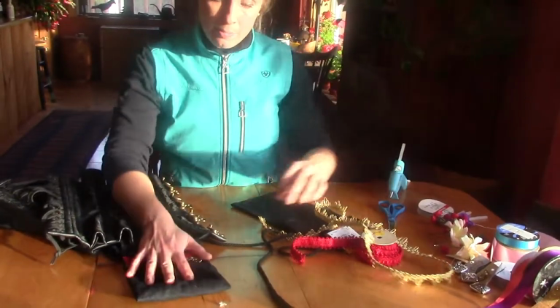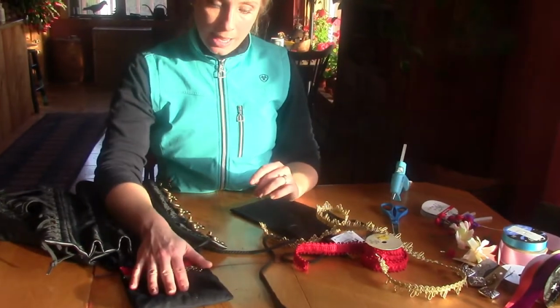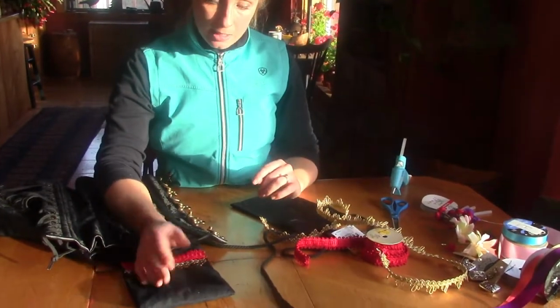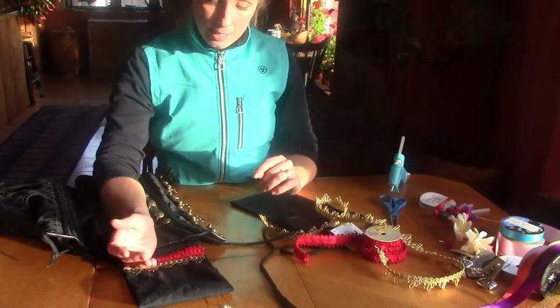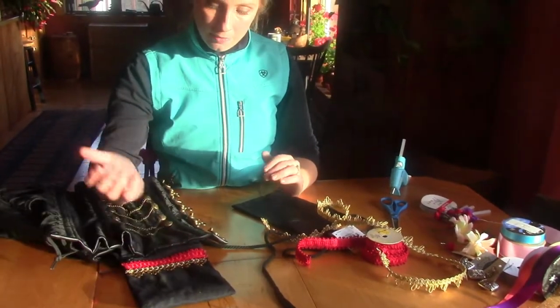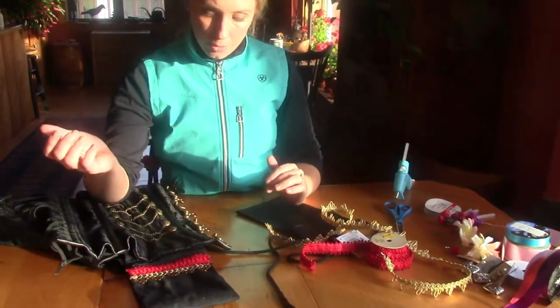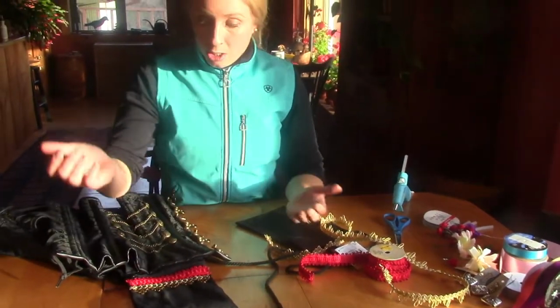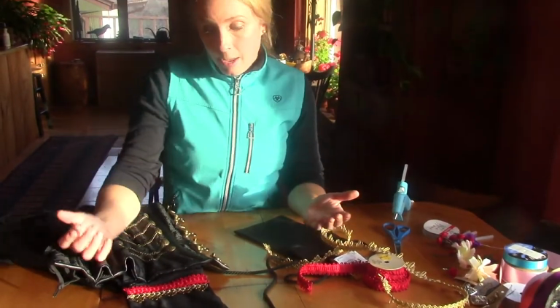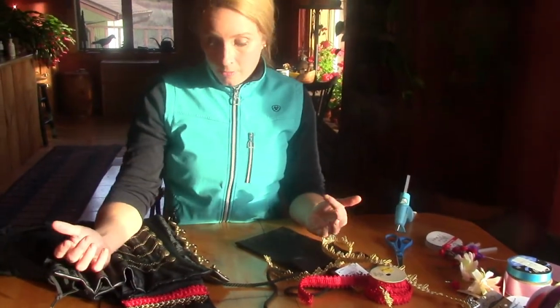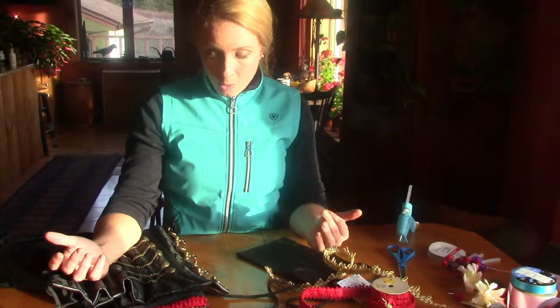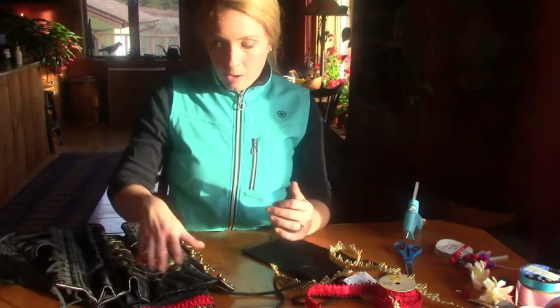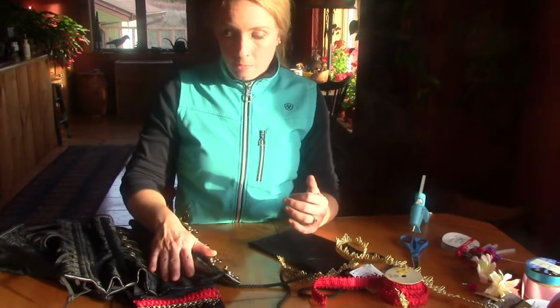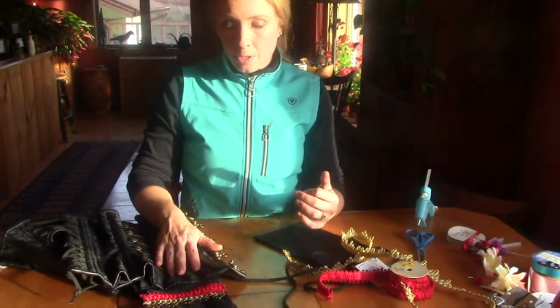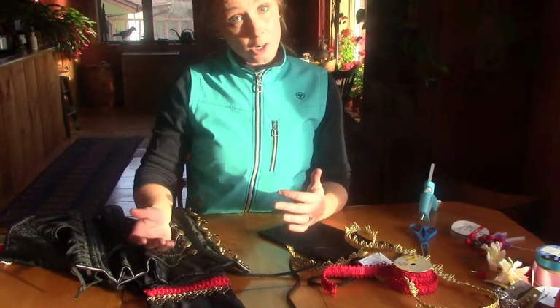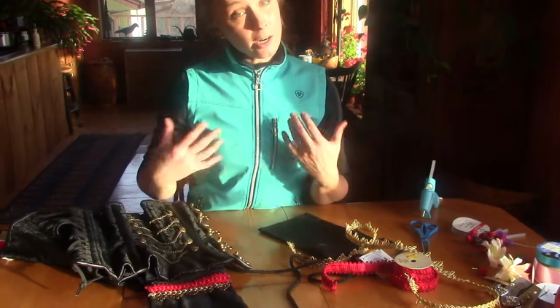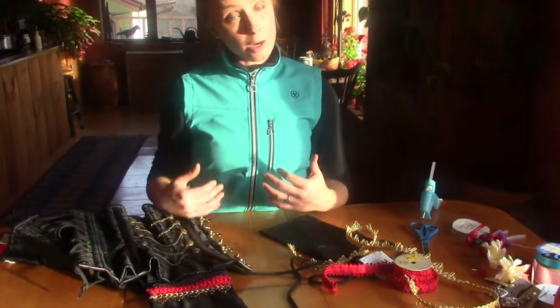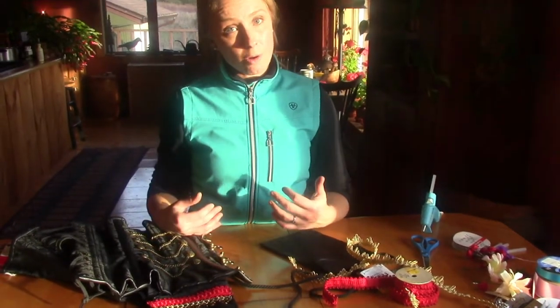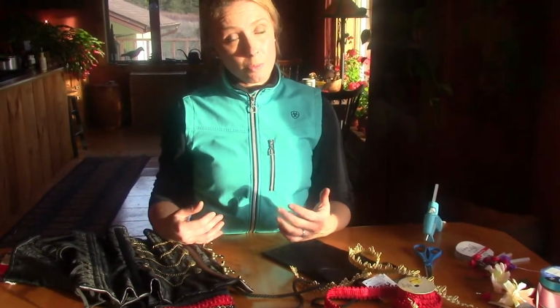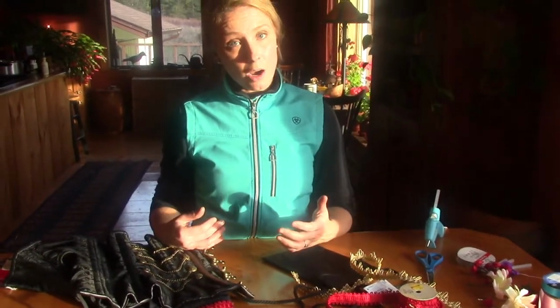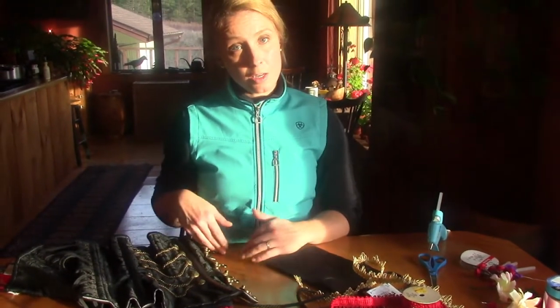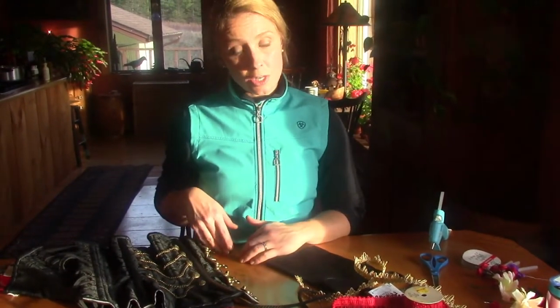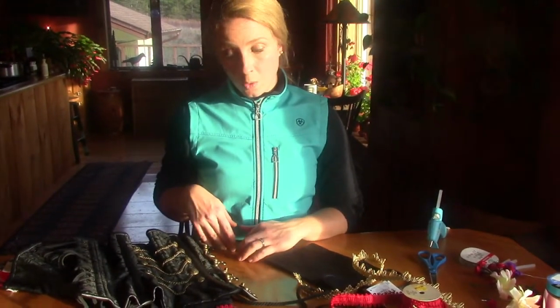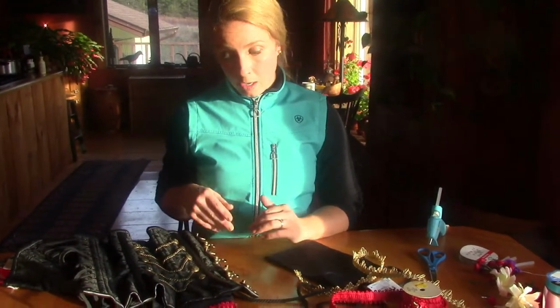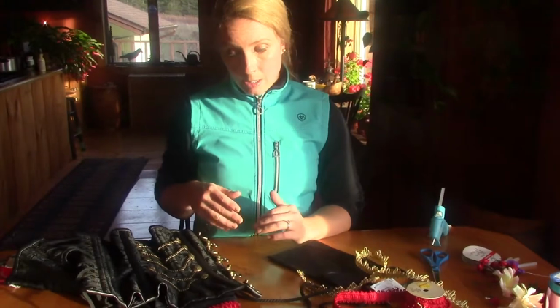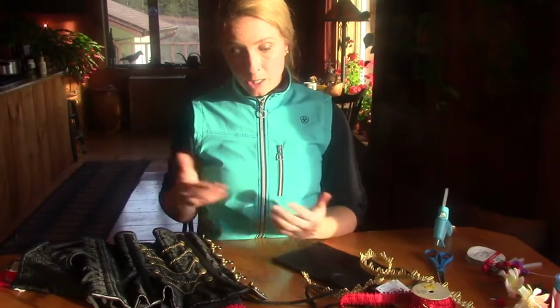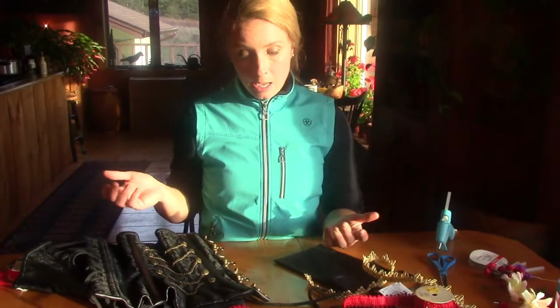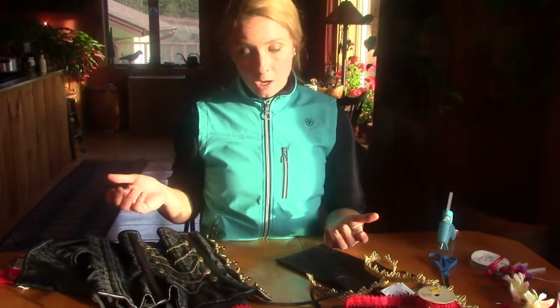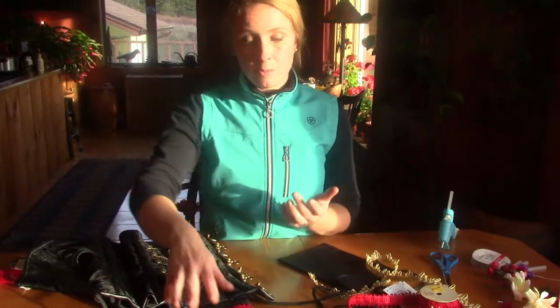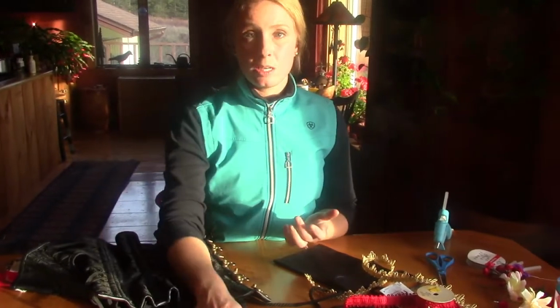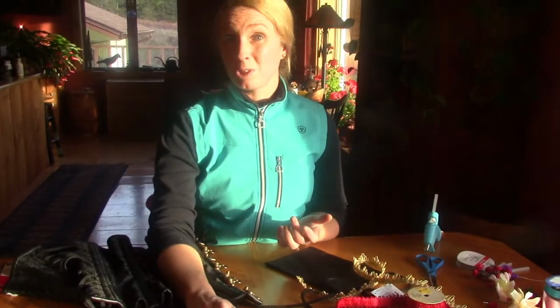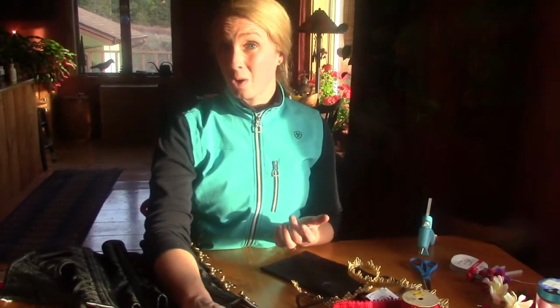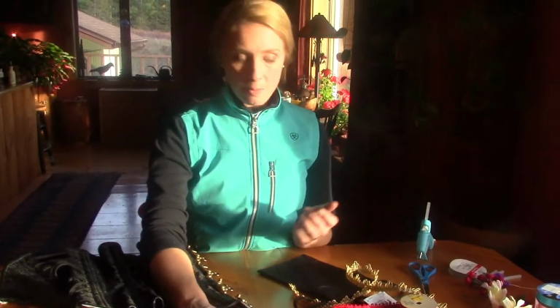I wanted to show you how to make something like this, because you may not even be a horseback rider — maybe you're a dog trainer and you want to perform with your dog and need your treats, or with a costume you just need to be able to put your phone in something.